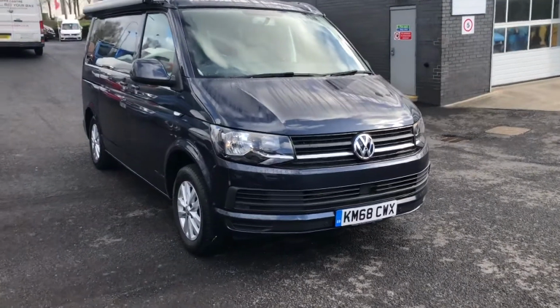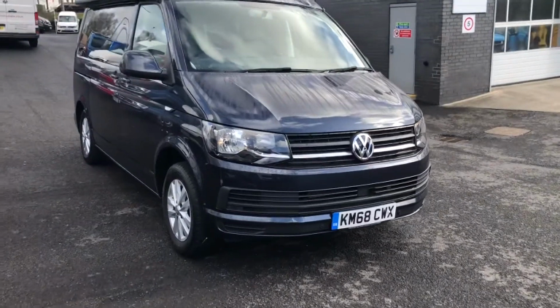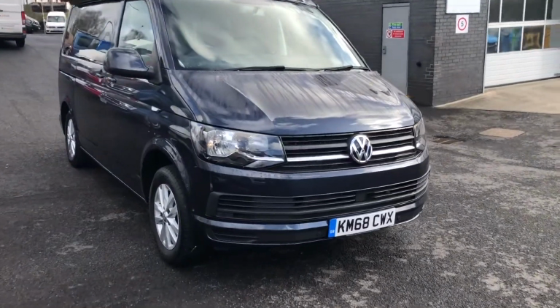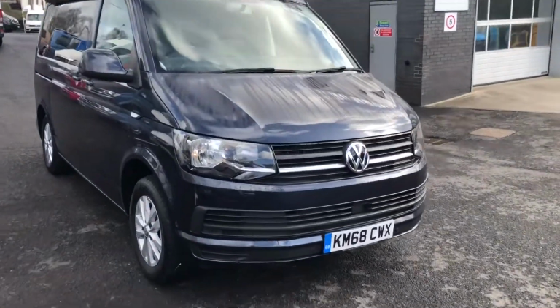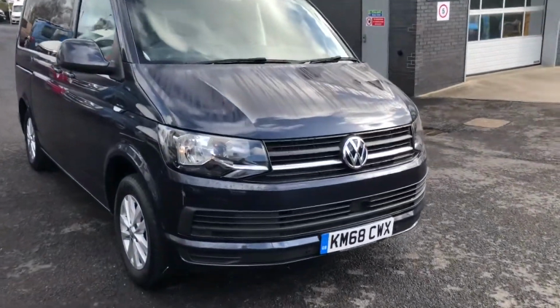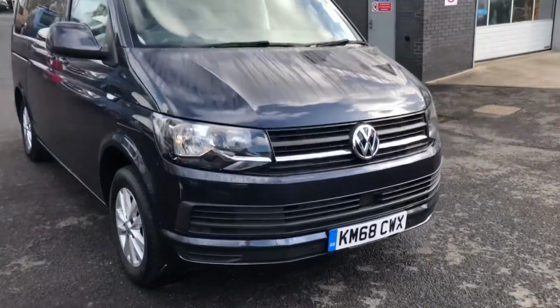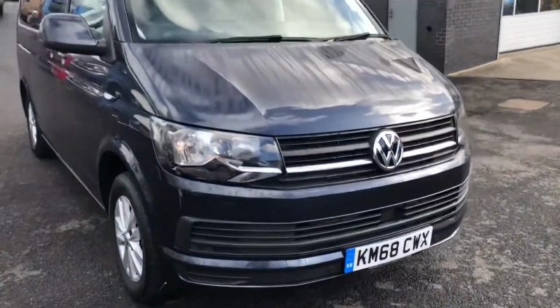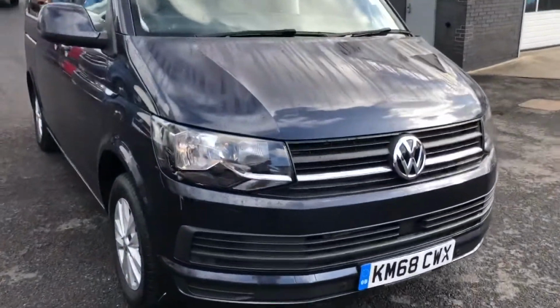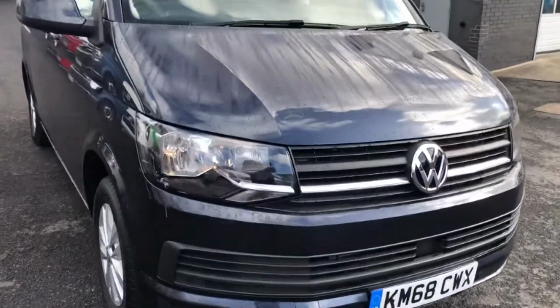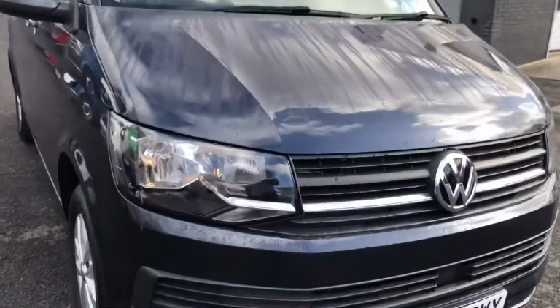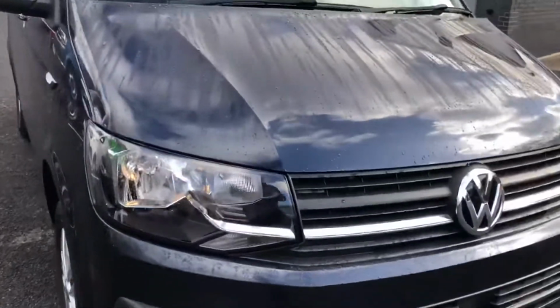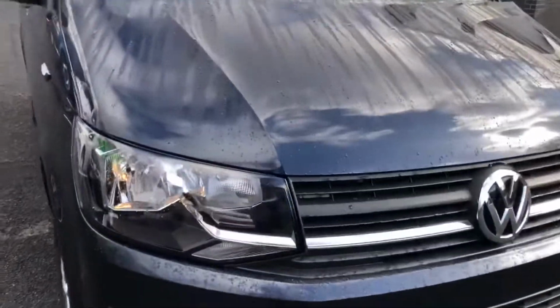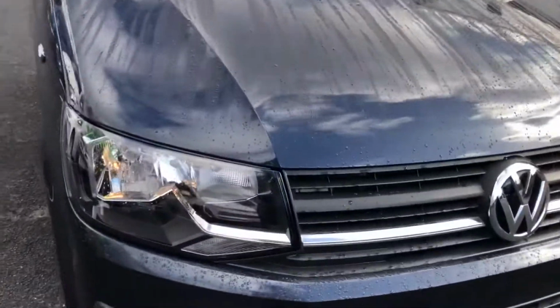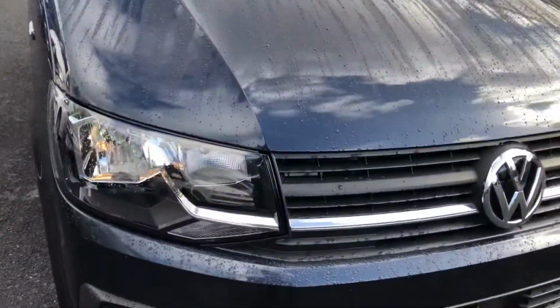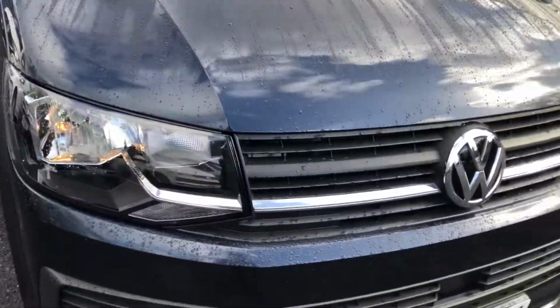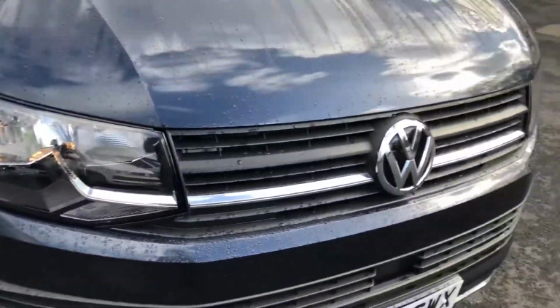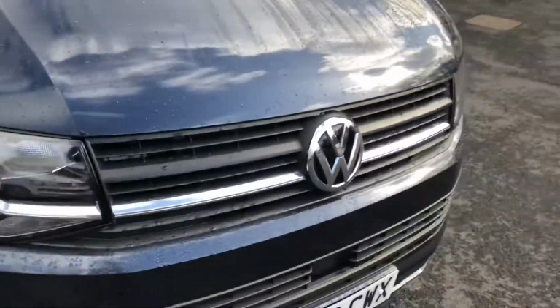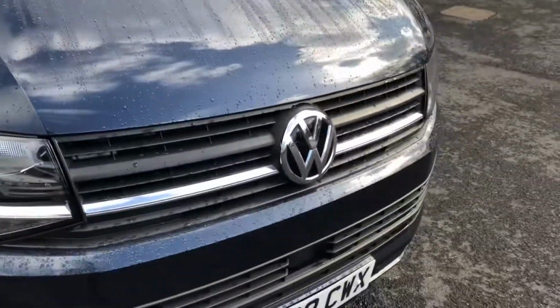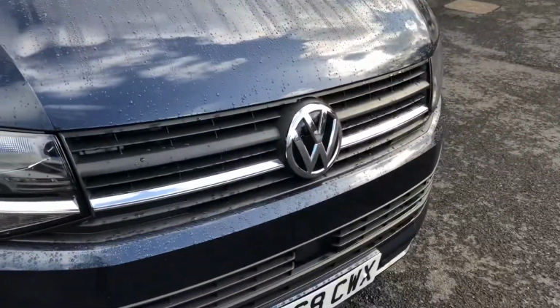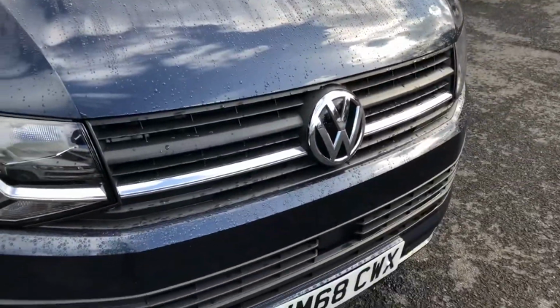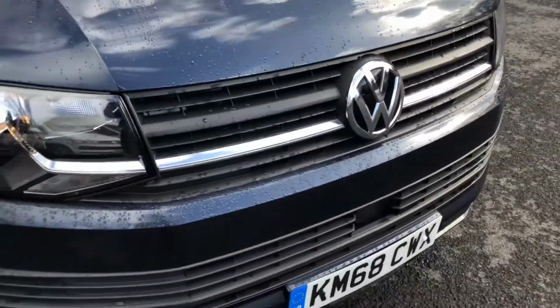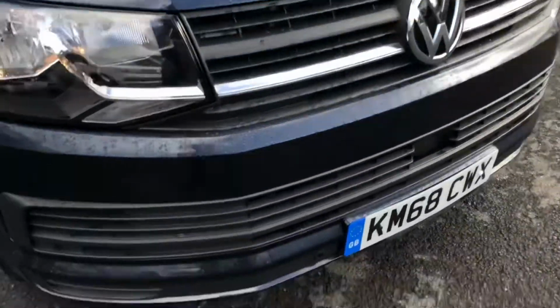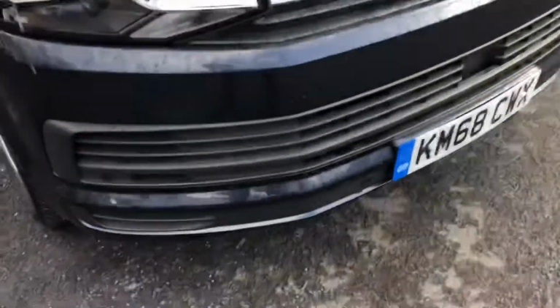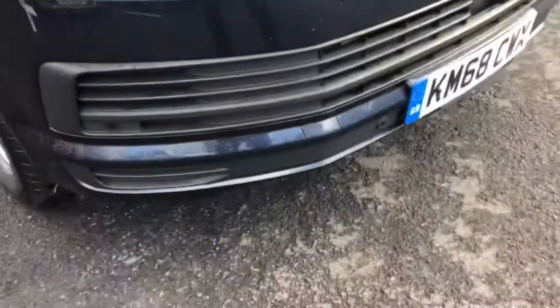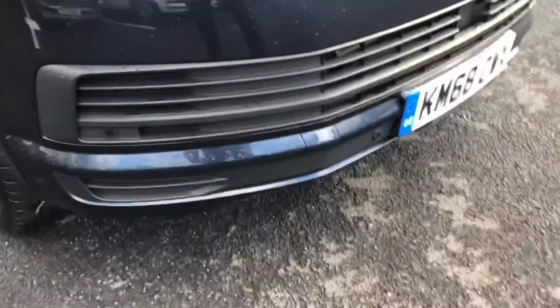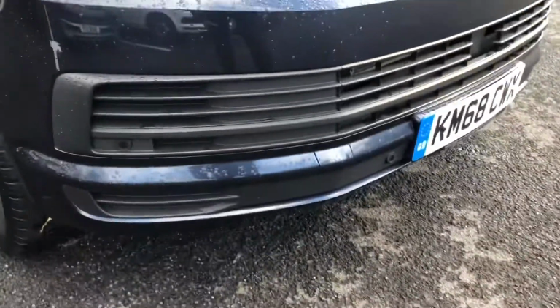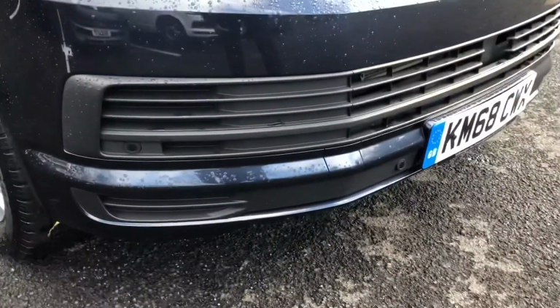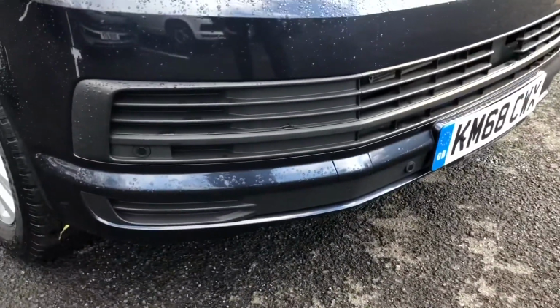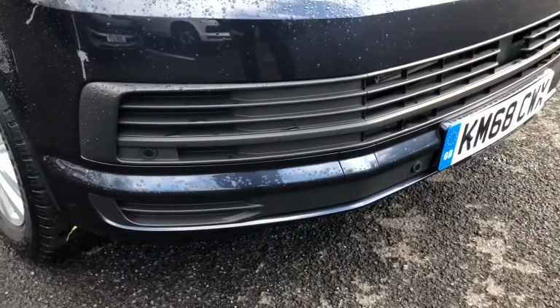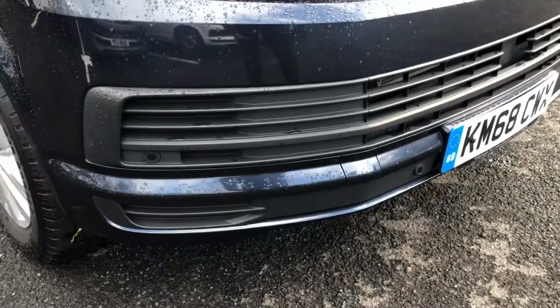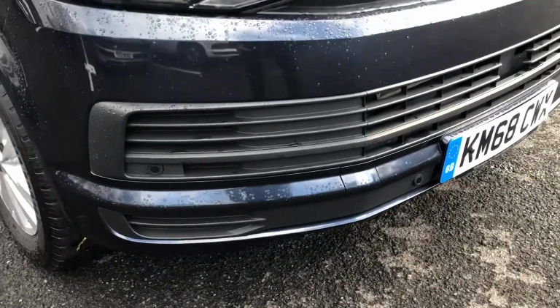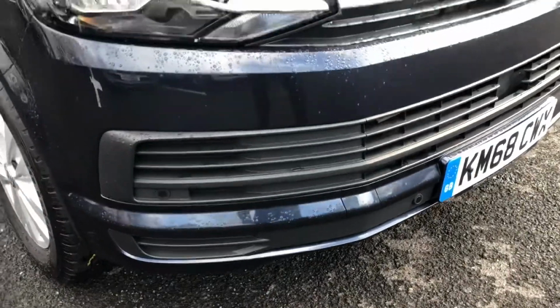We'll start at the front here. You've got your headlights, and just down there you've got your front parking sensors.